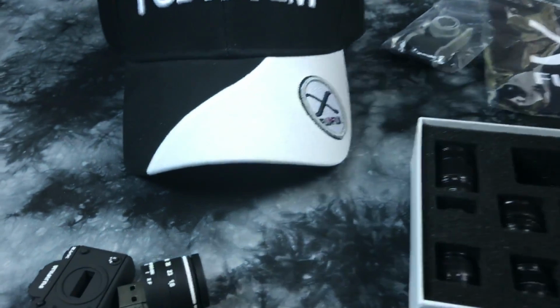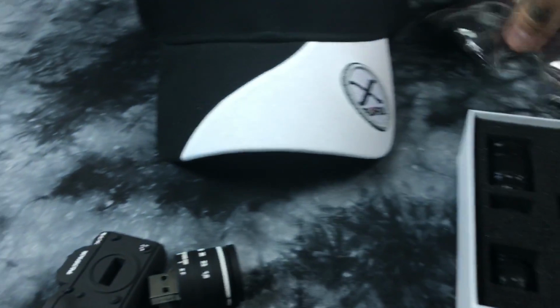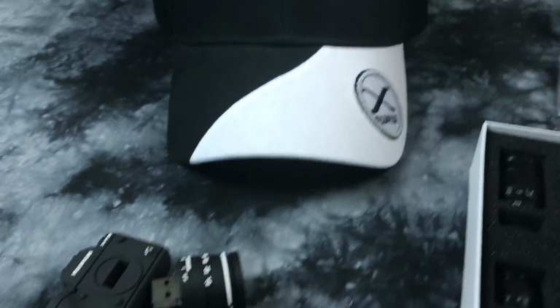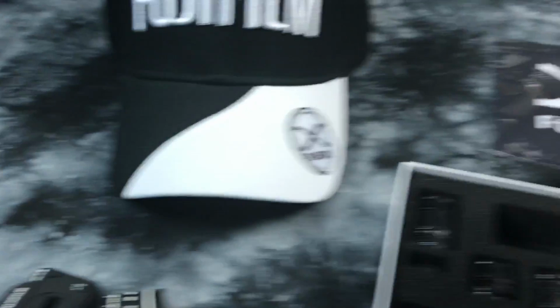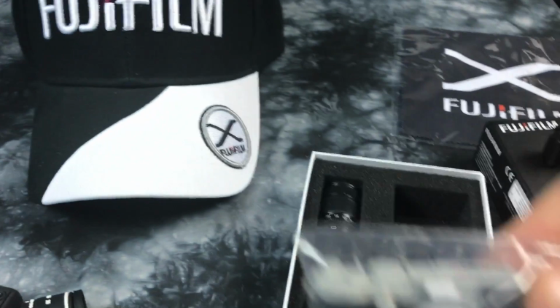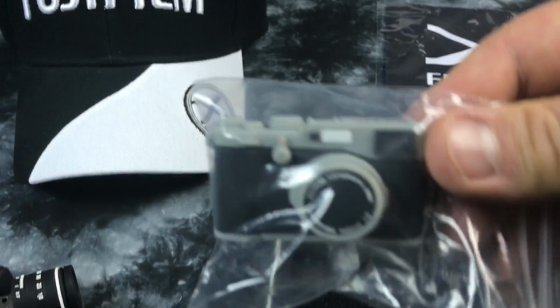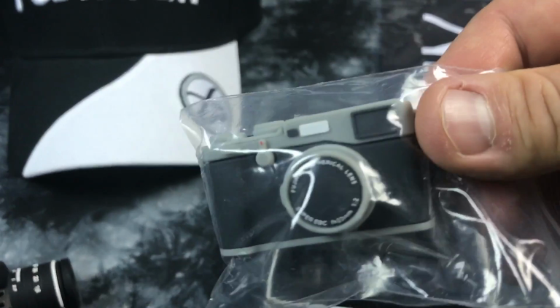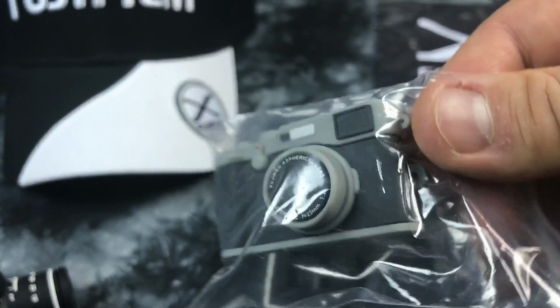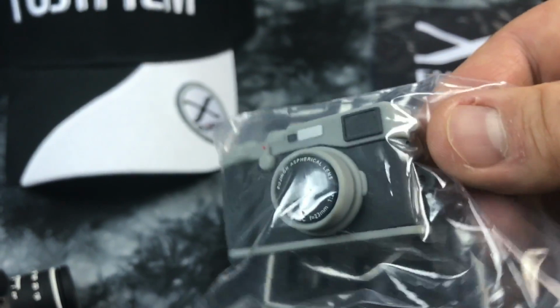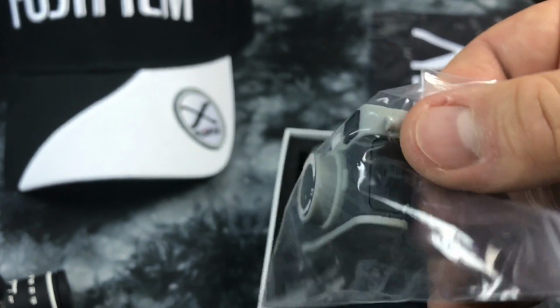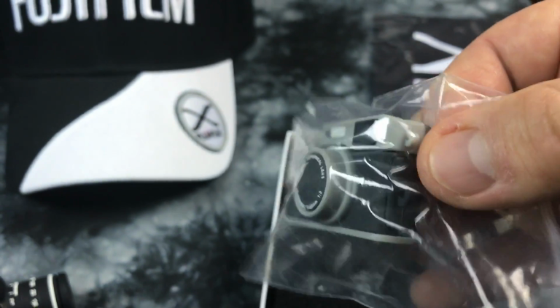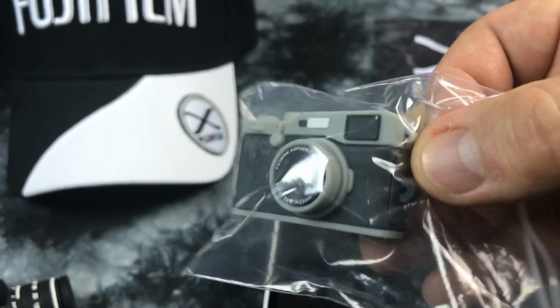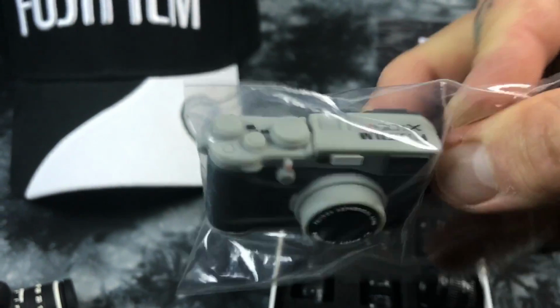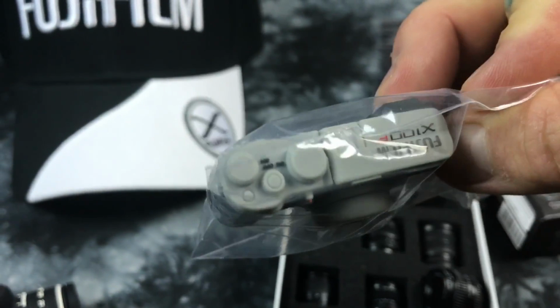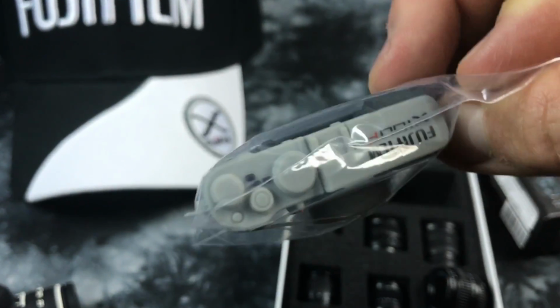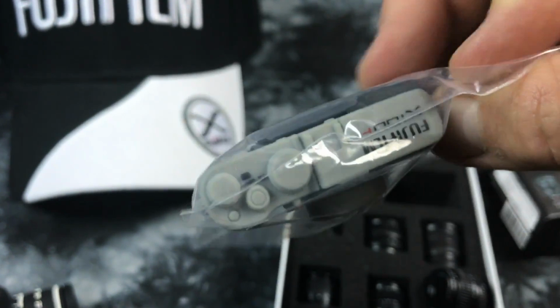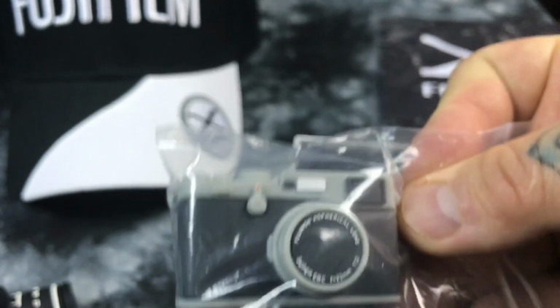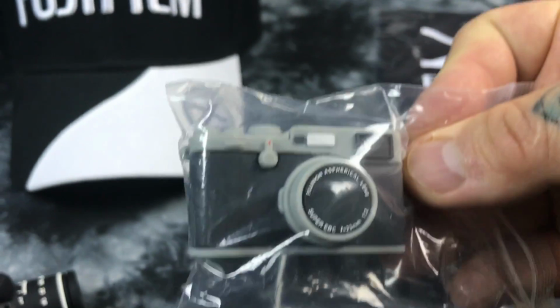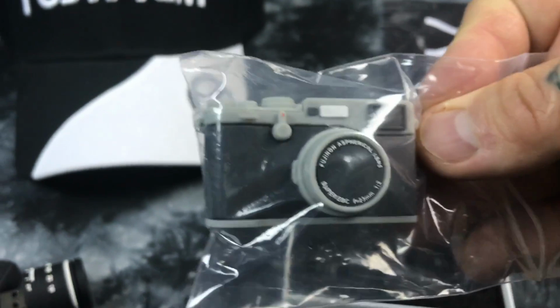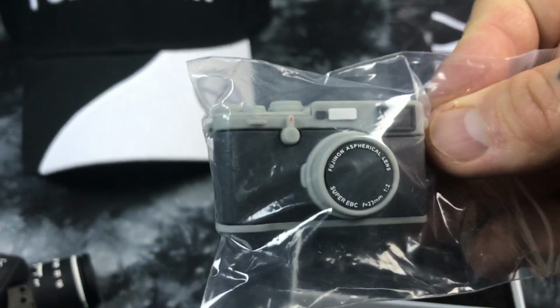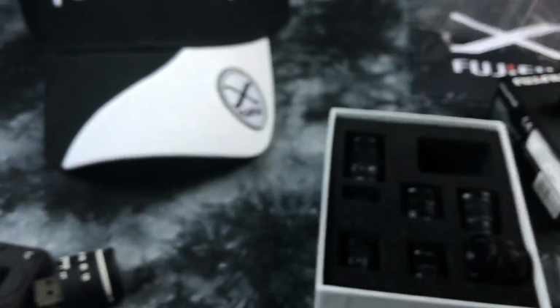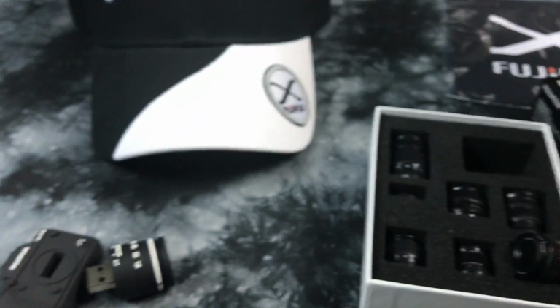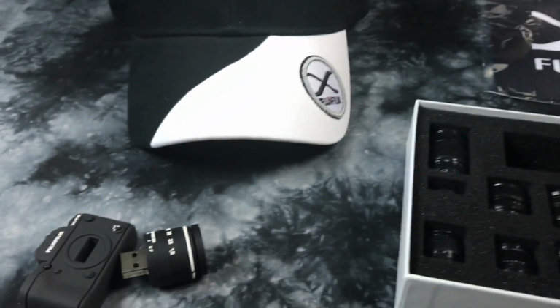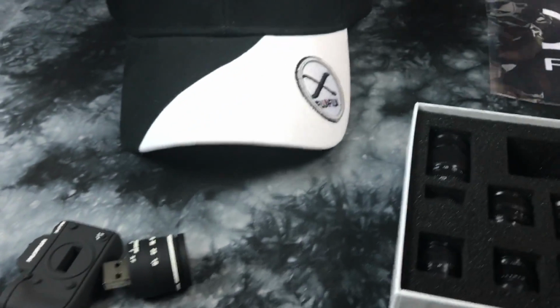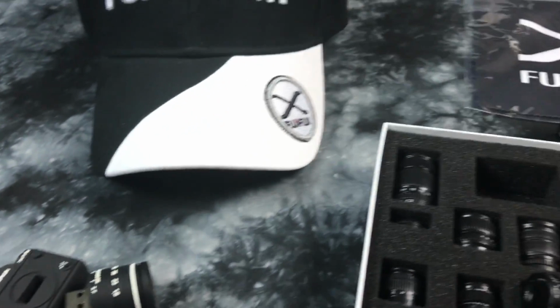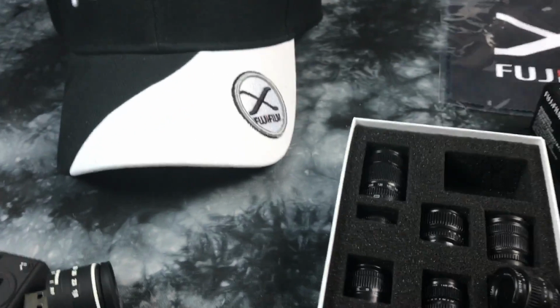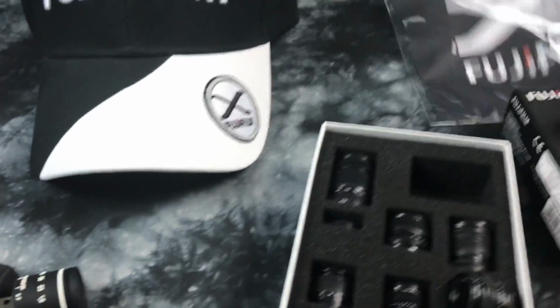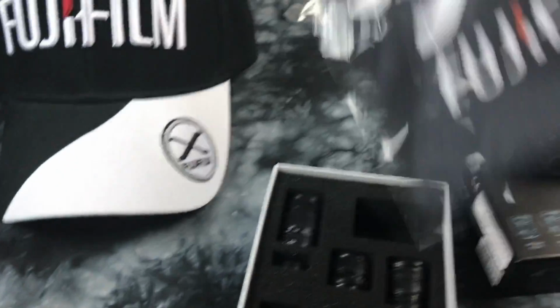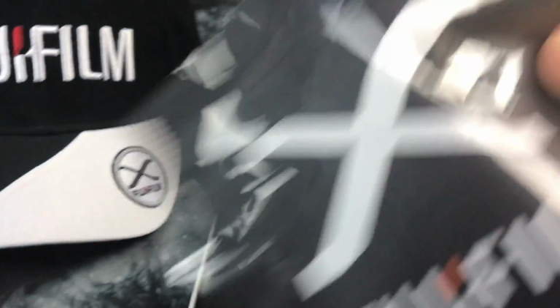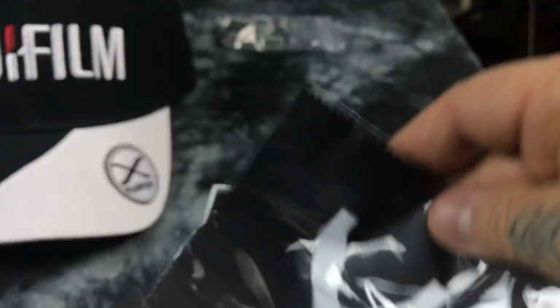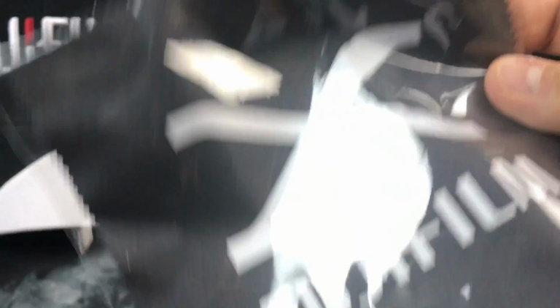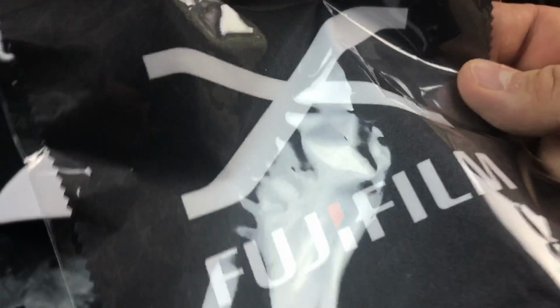Also, they have the same thing — there's a pull-out USB drive on the side here and it's an X-100F Fuji. This is obviously a little cleaning cloth.